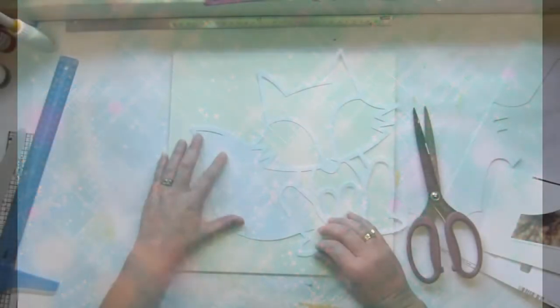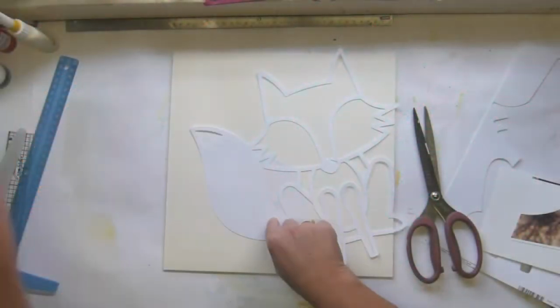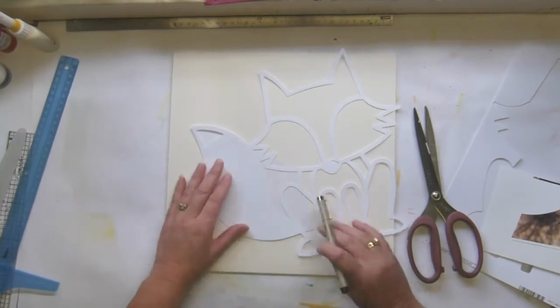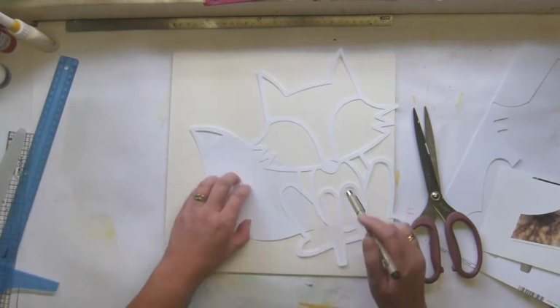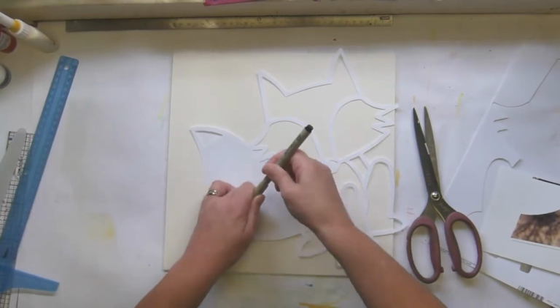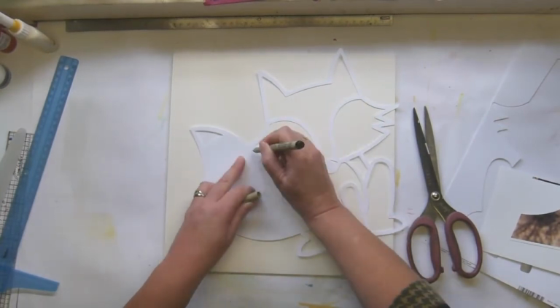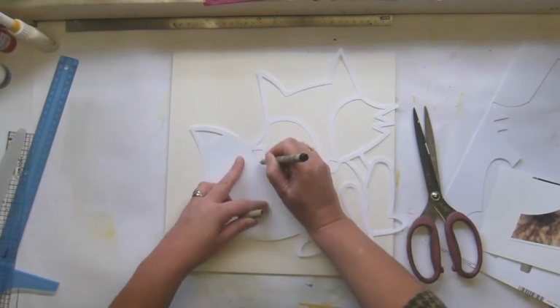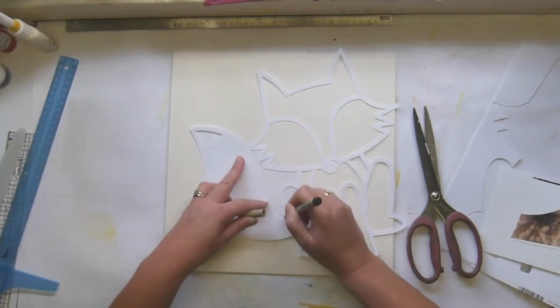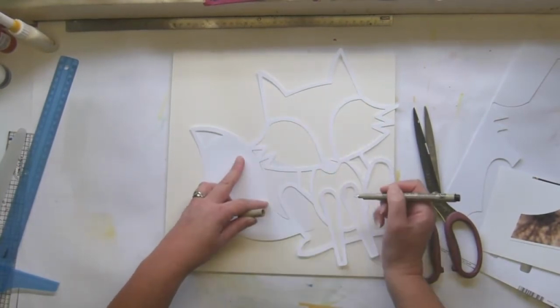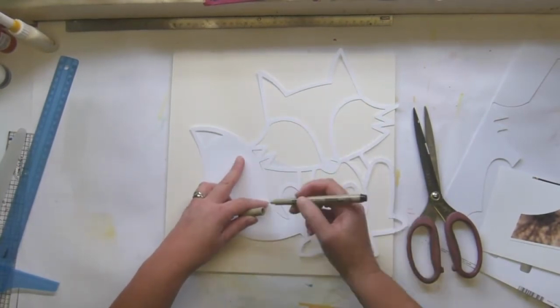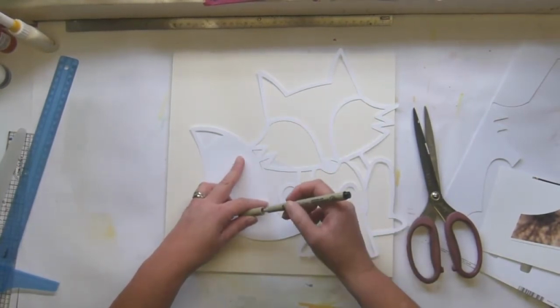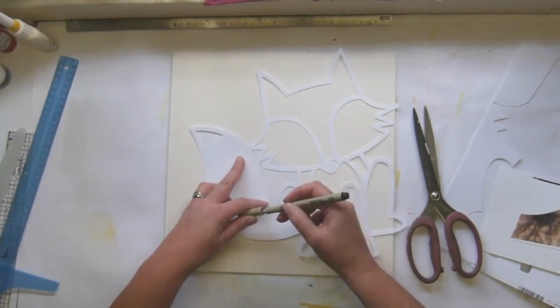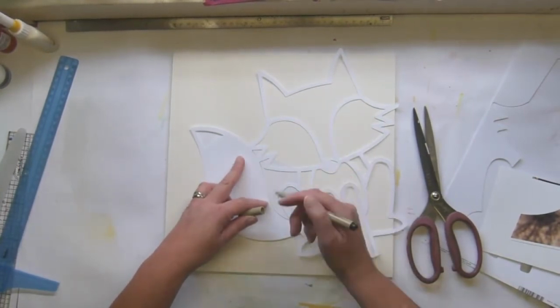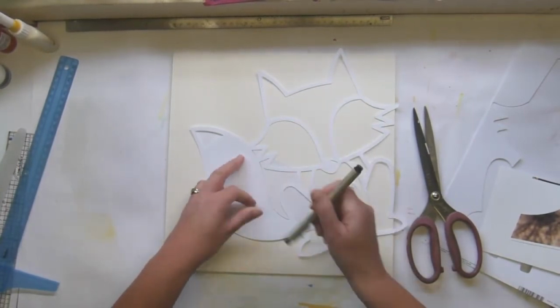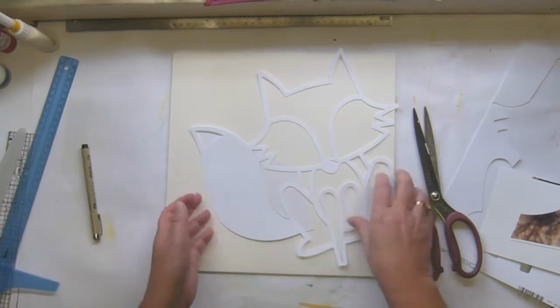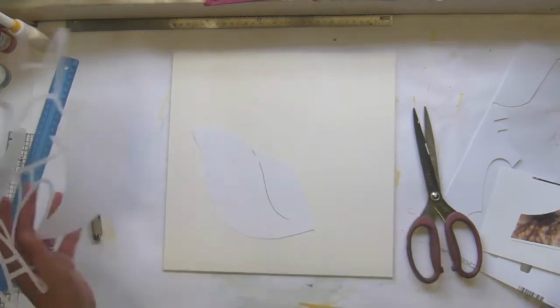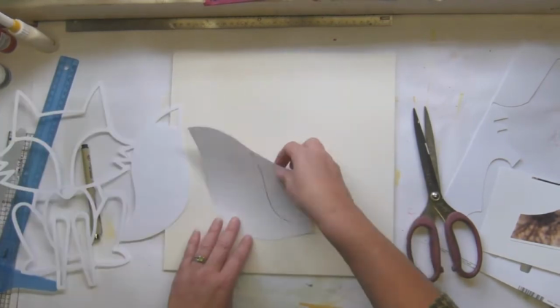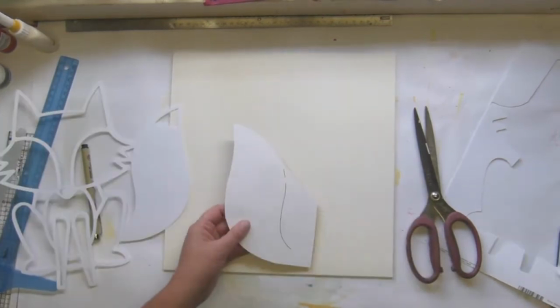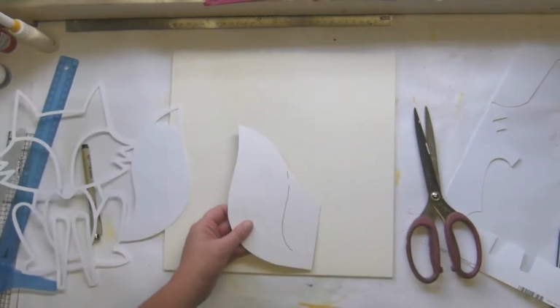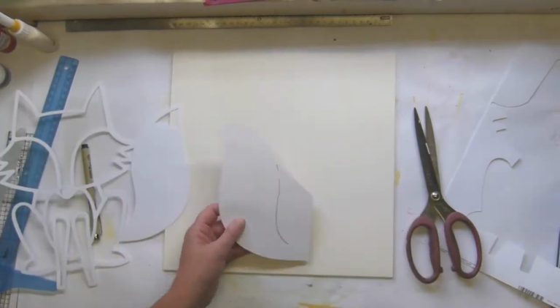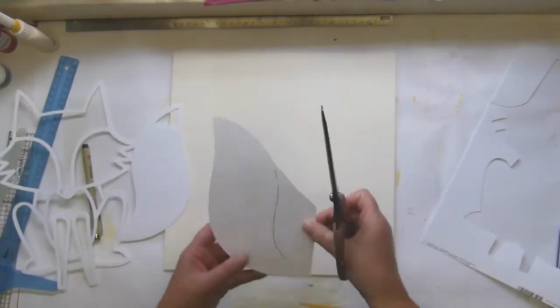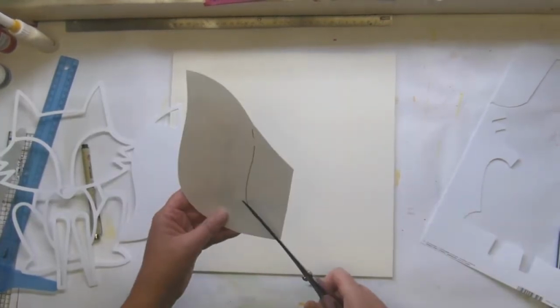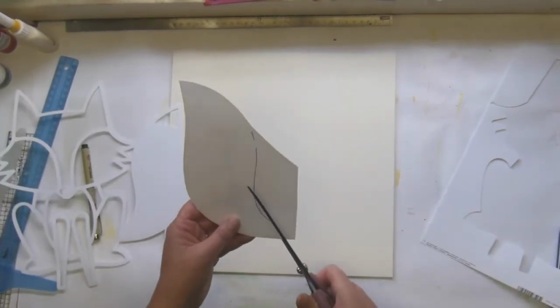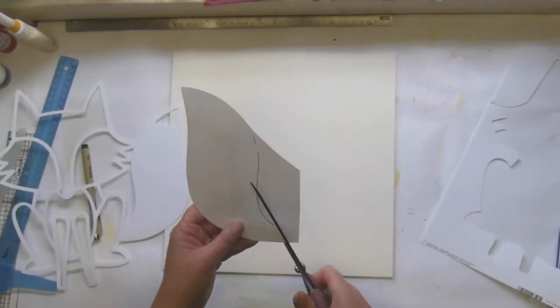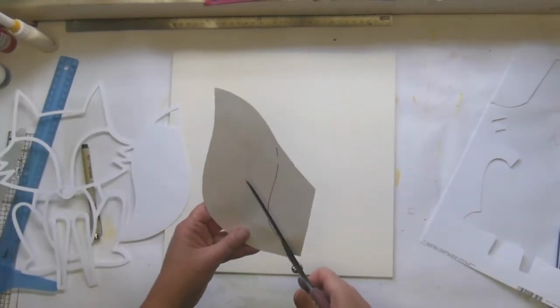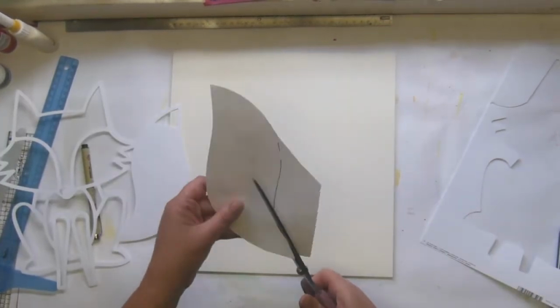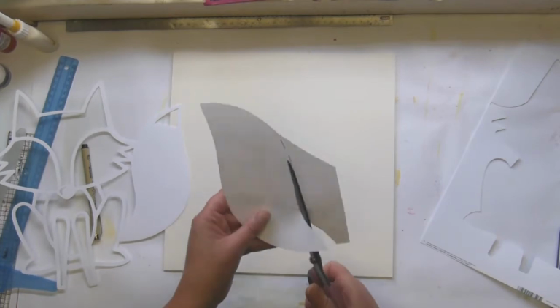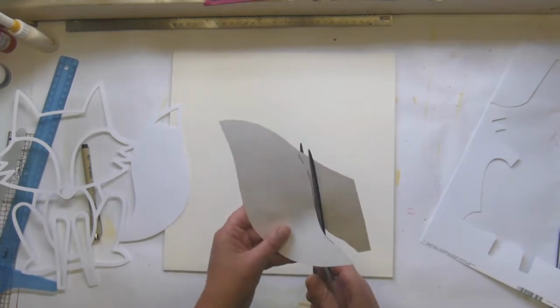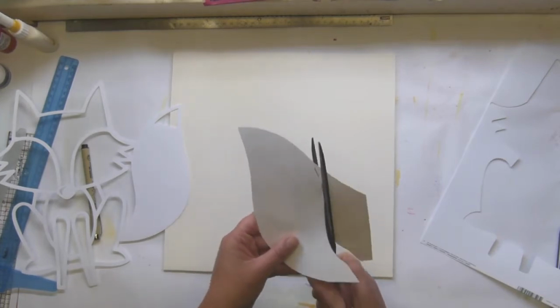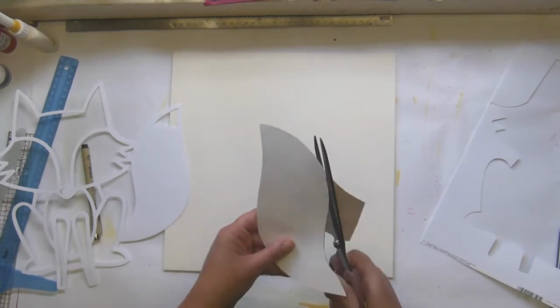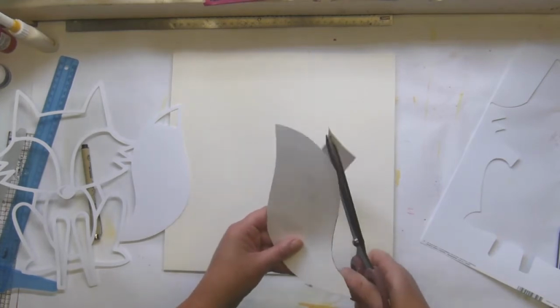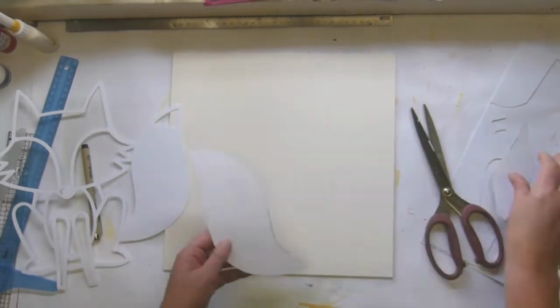Hey, it's Tanya and I'm here with another video using the October Hip Kit Club kits. You would think after this long time I'd be able to say that fluently without stumbling over my lips, but apparently not.